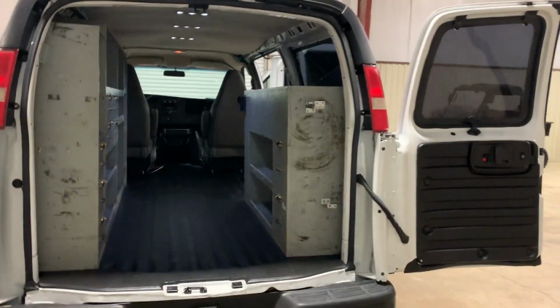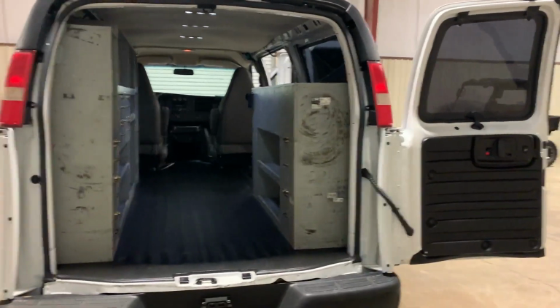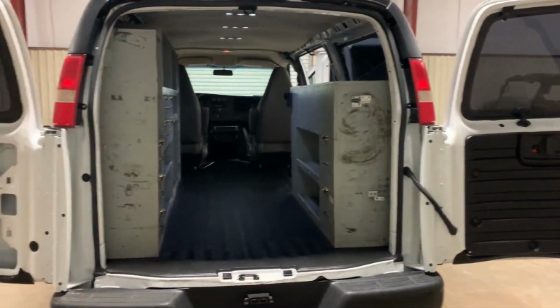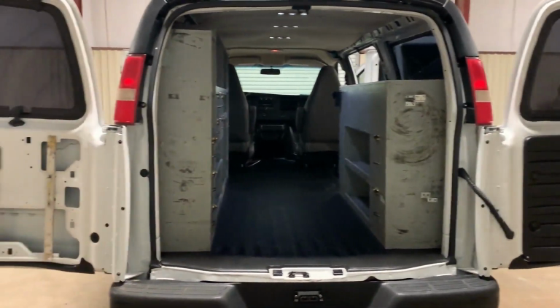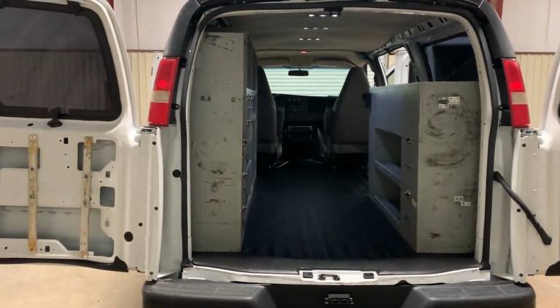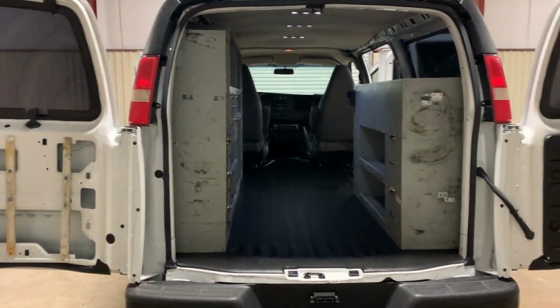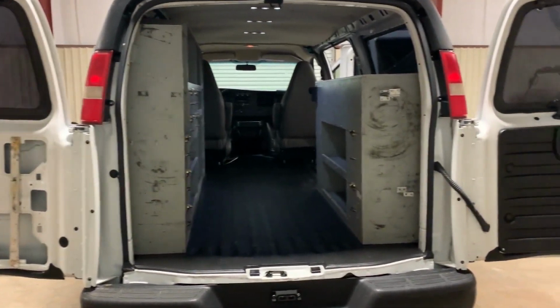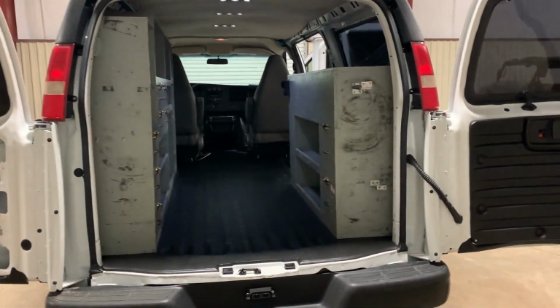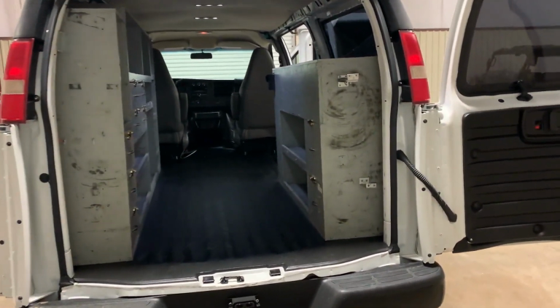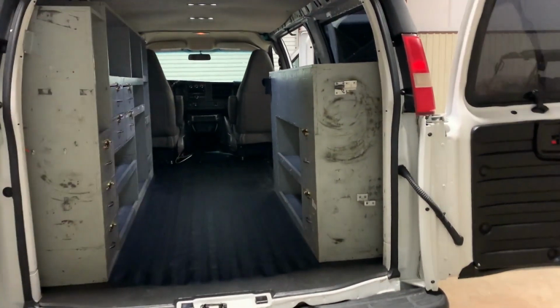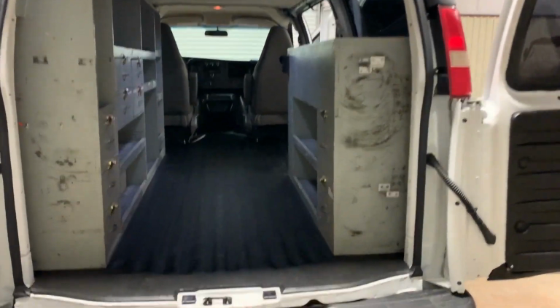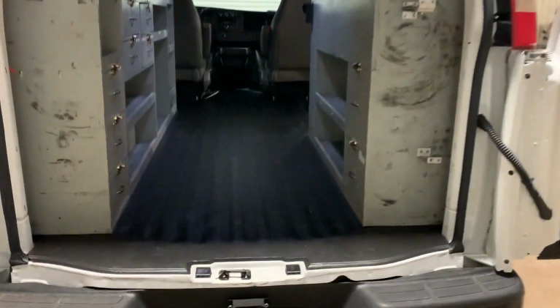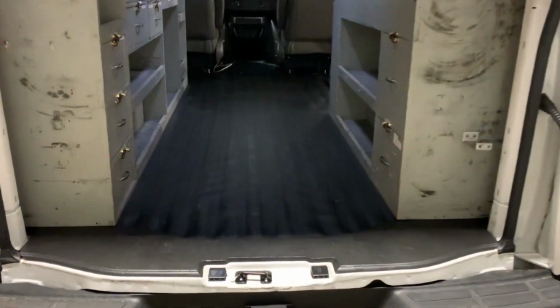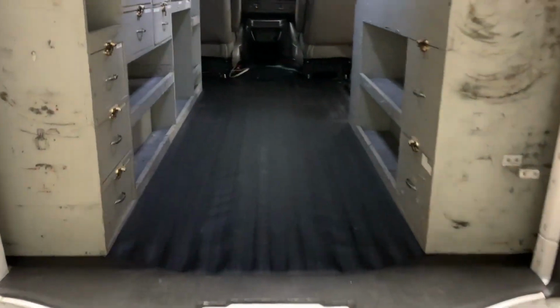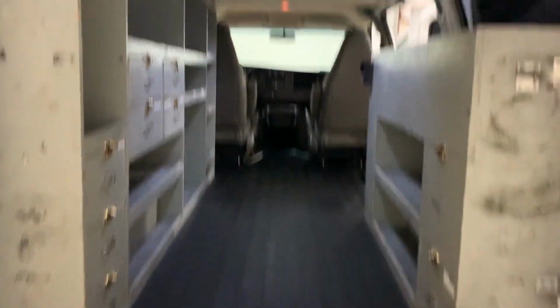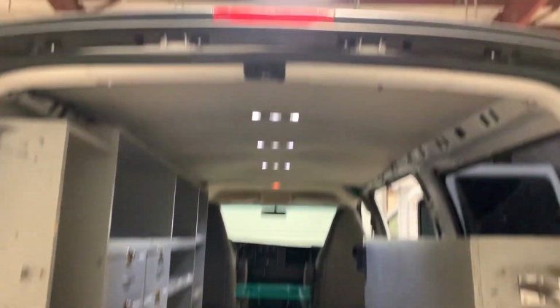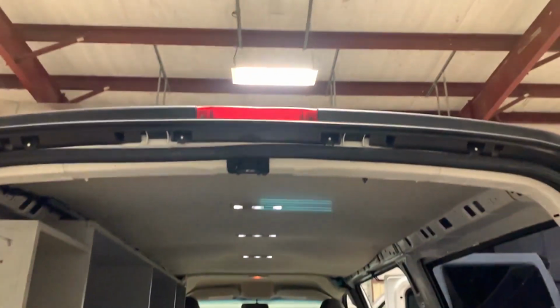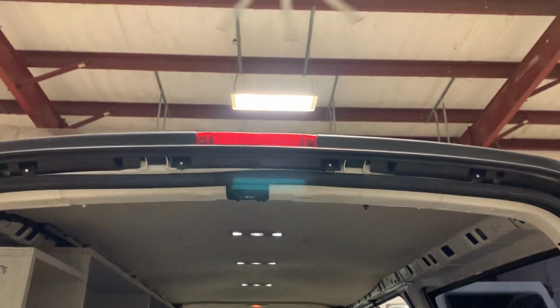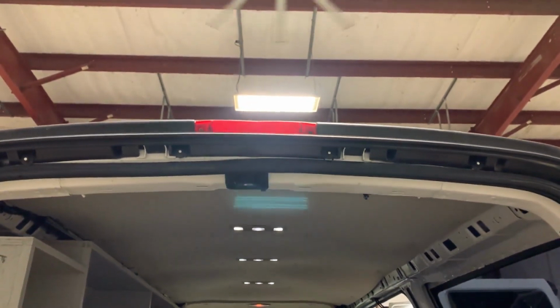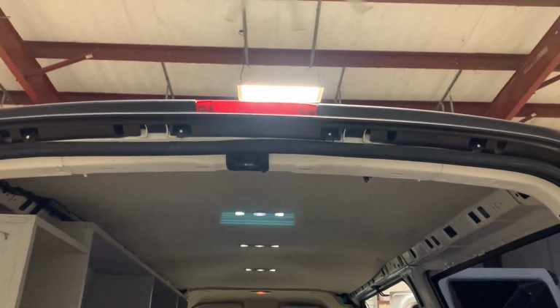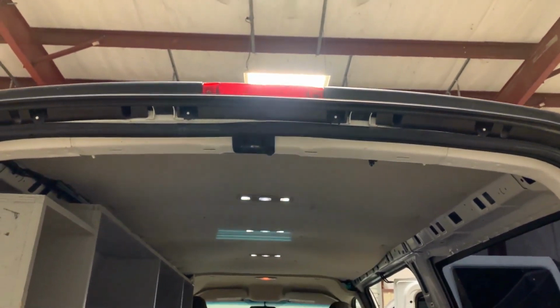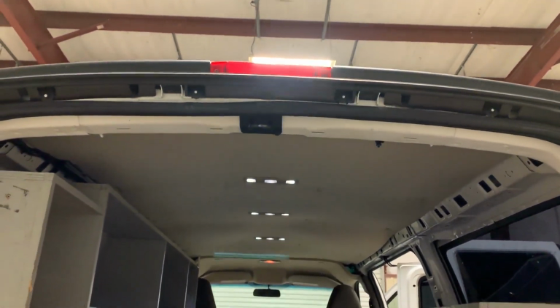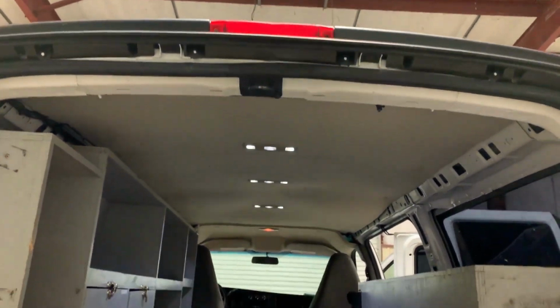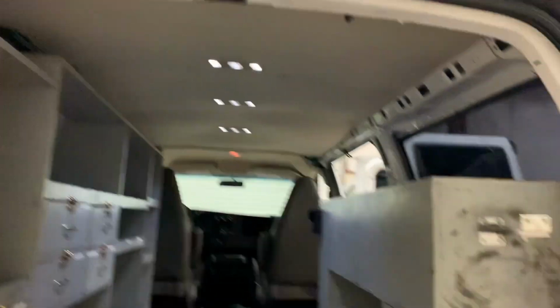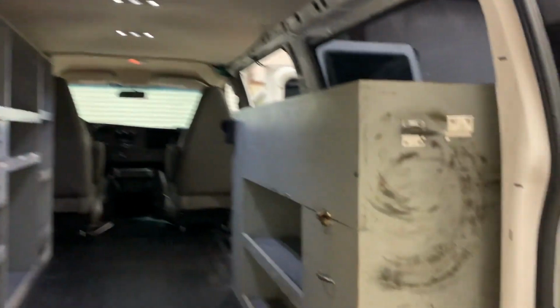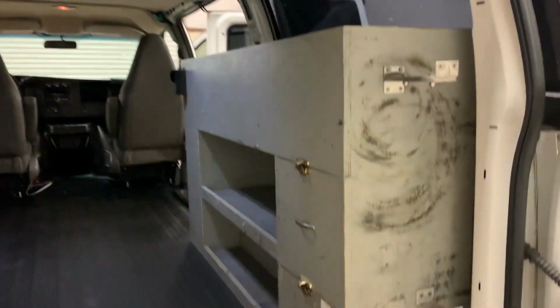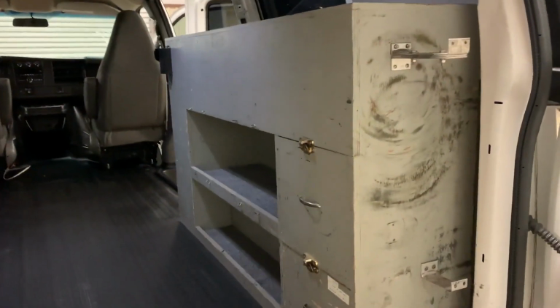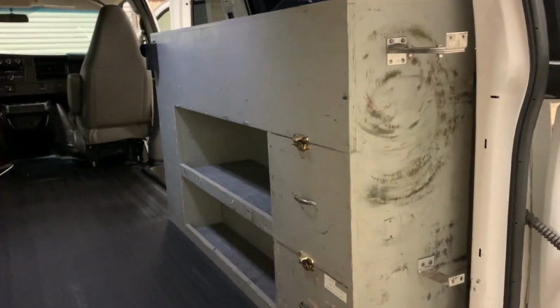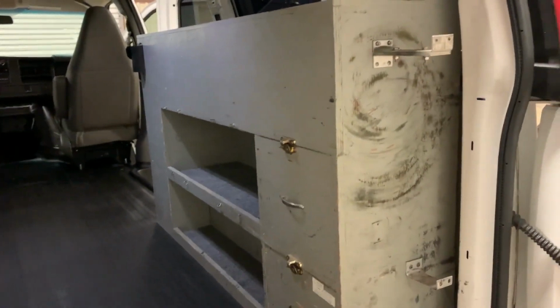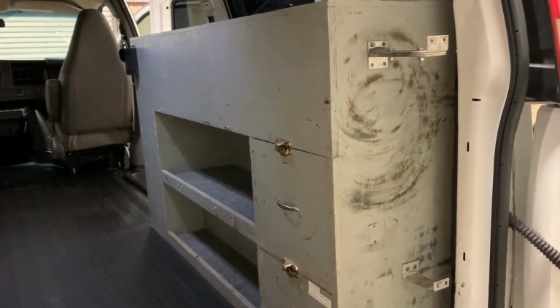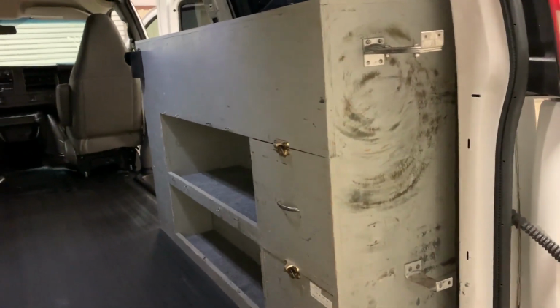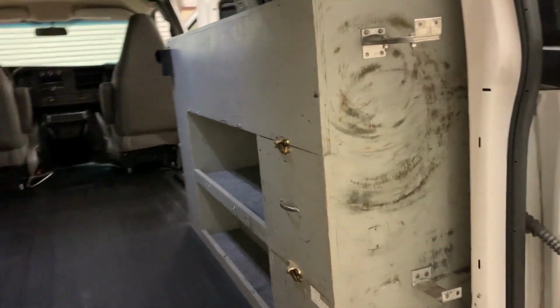The doors open really wide here in the back. It's got cabinets throughout, nice clean rubber mats throughout. The headliner up top is nice and straight, not sagging in any way, shape, or form. It's got cabinets on the passenger sides the same way. It's a good-looking van.